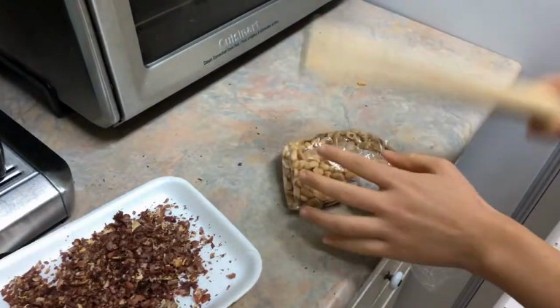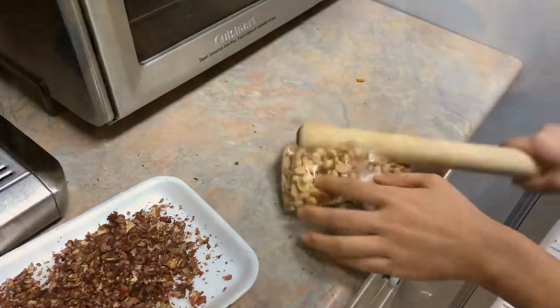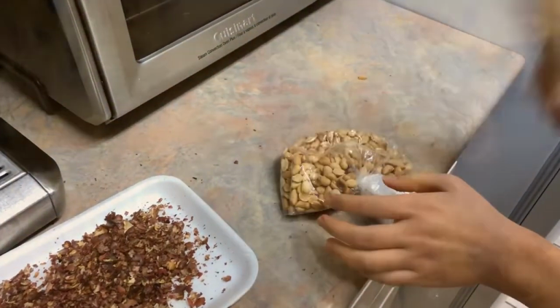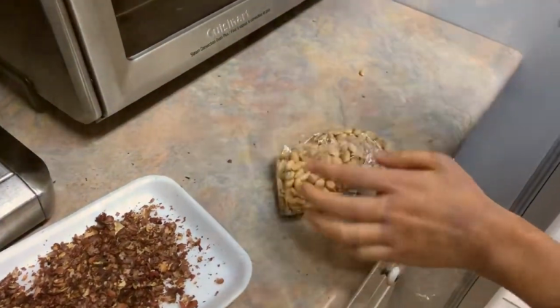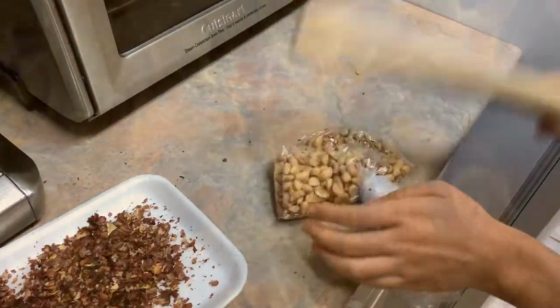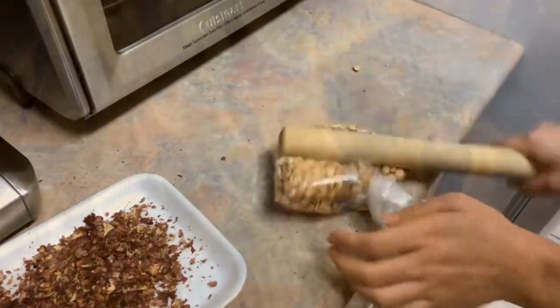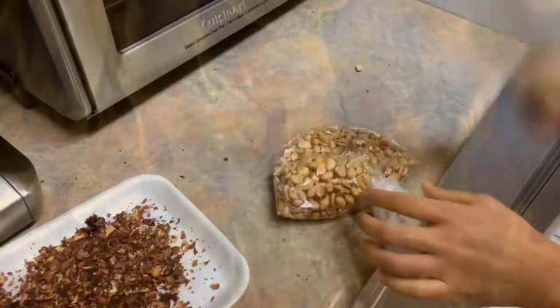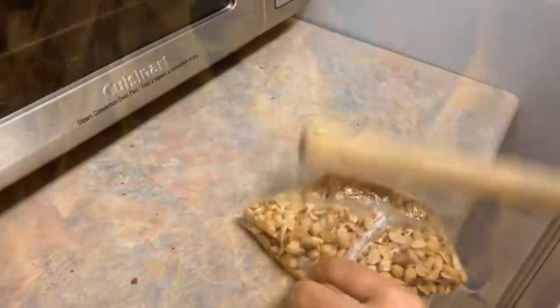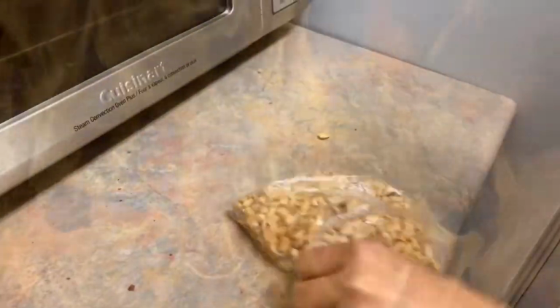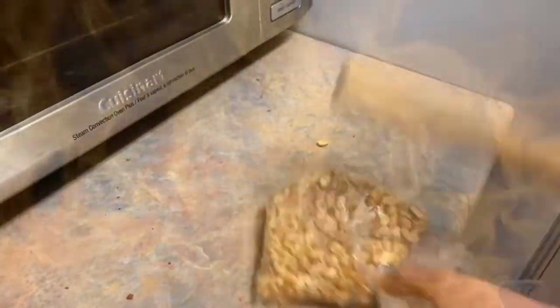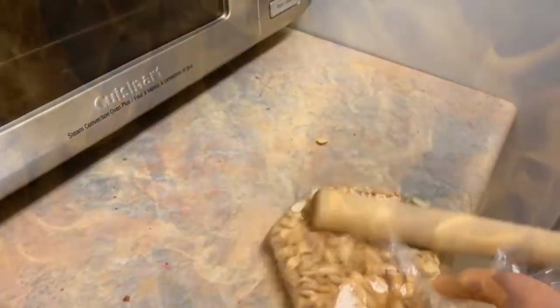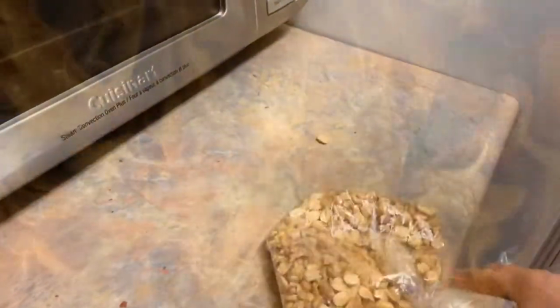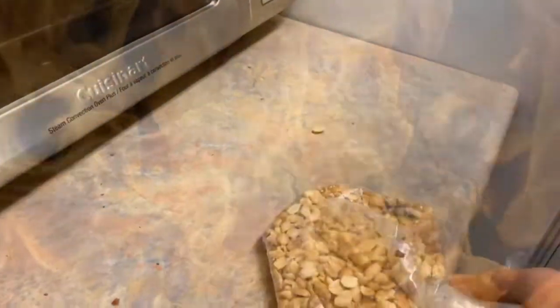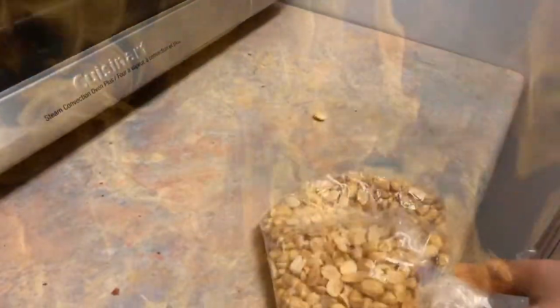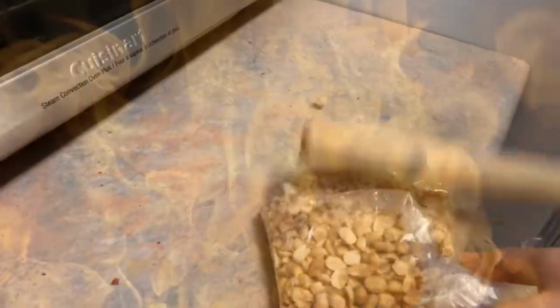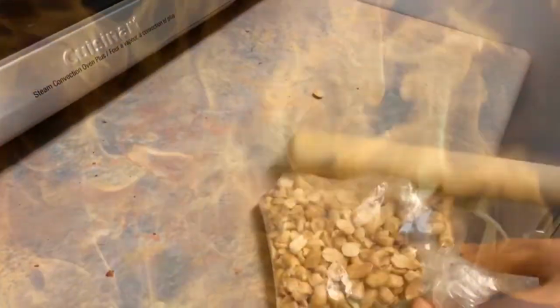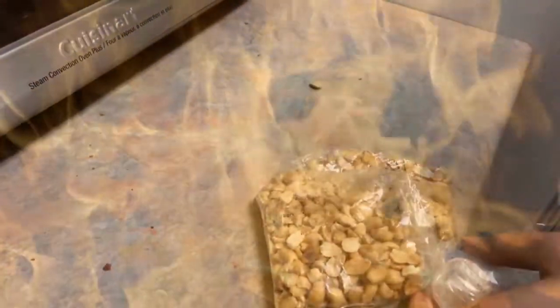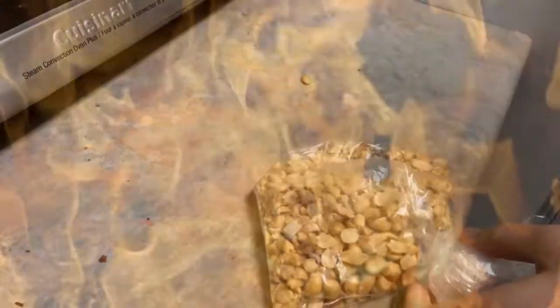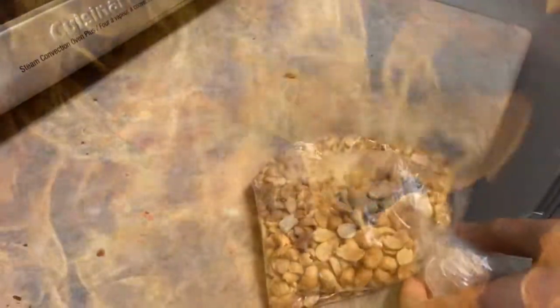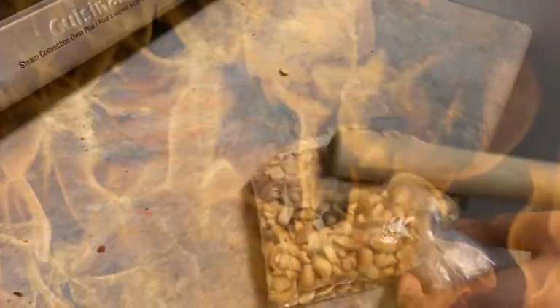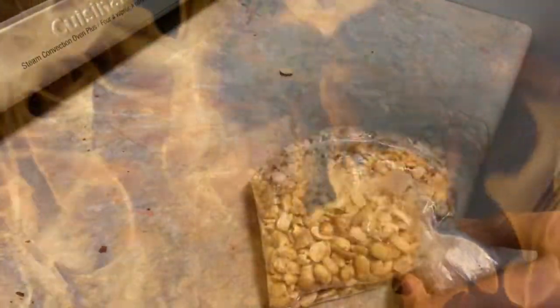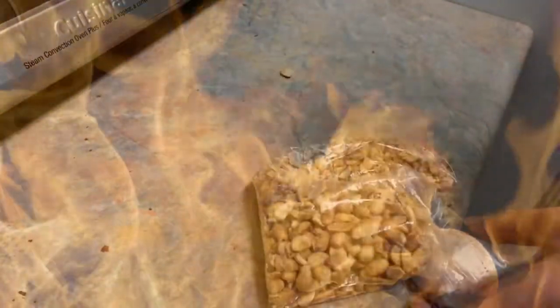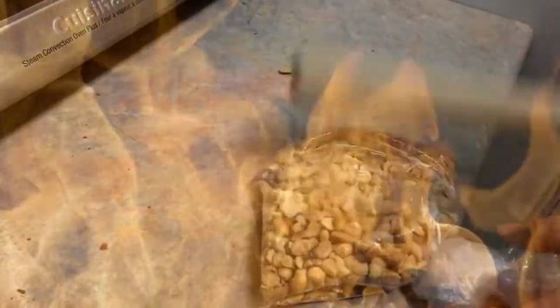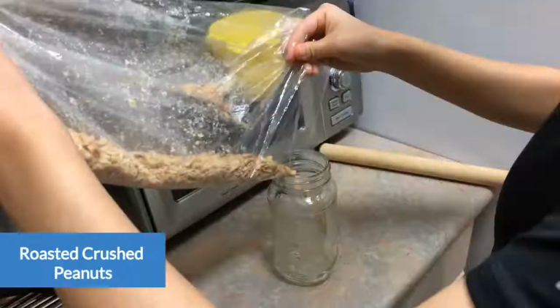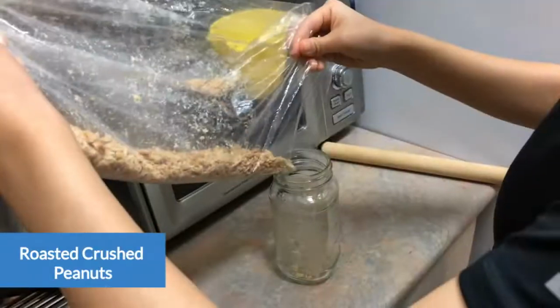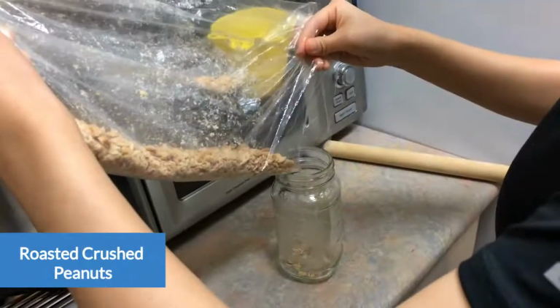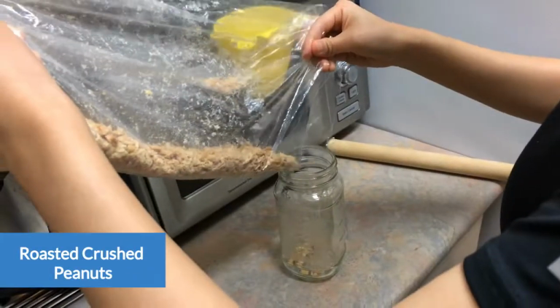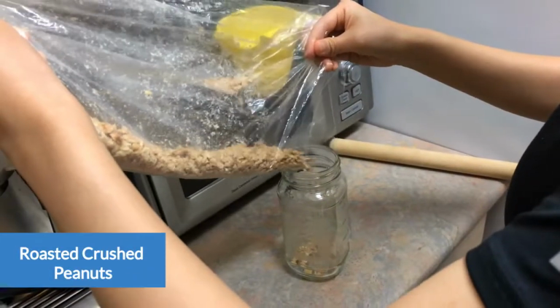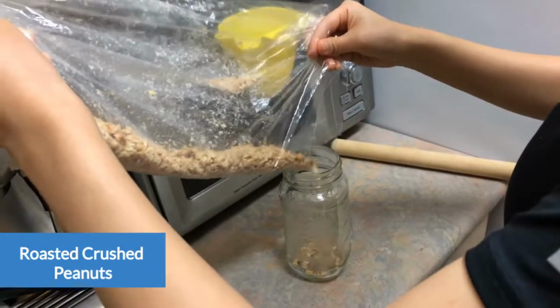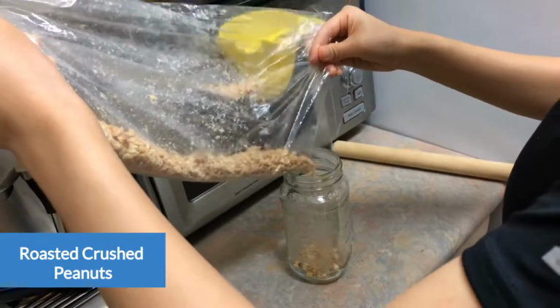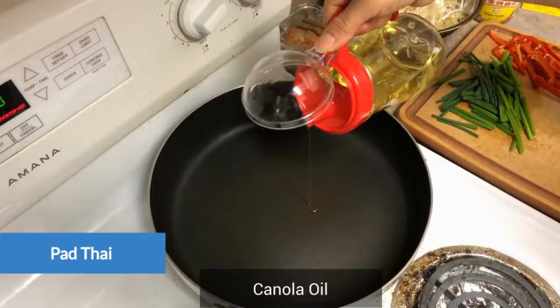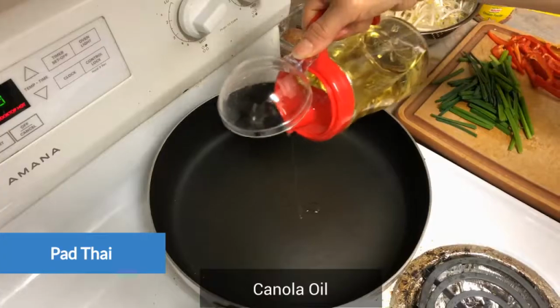We will pour the water. Add the temp out of the water.